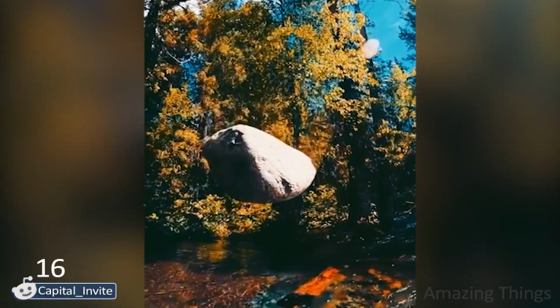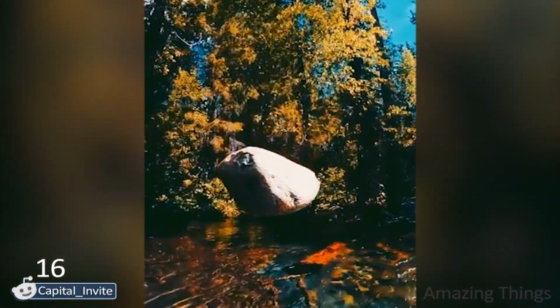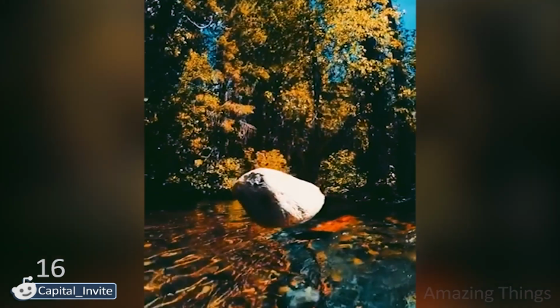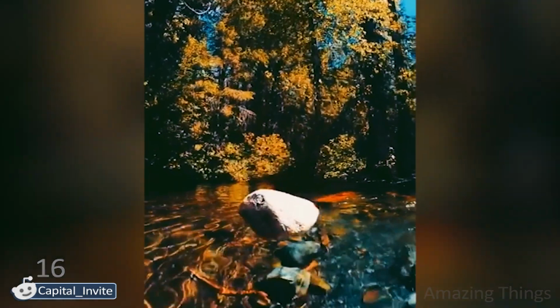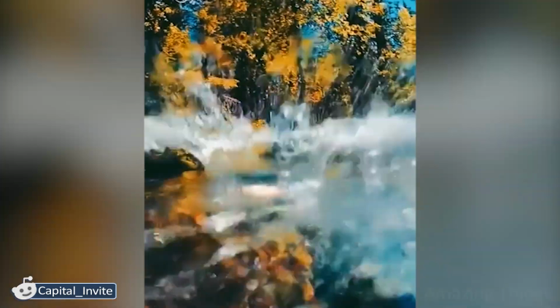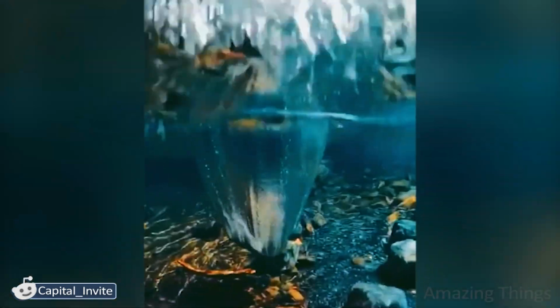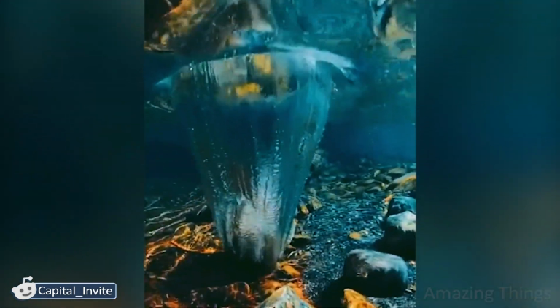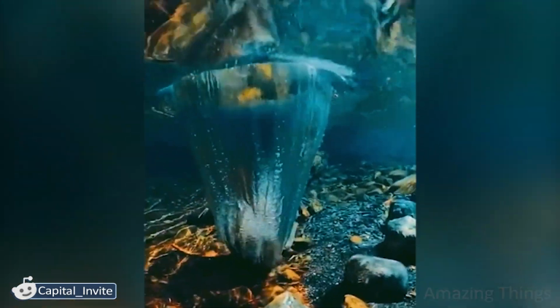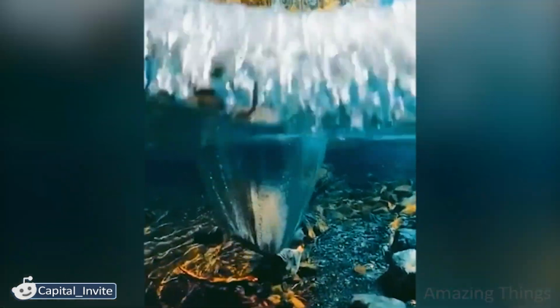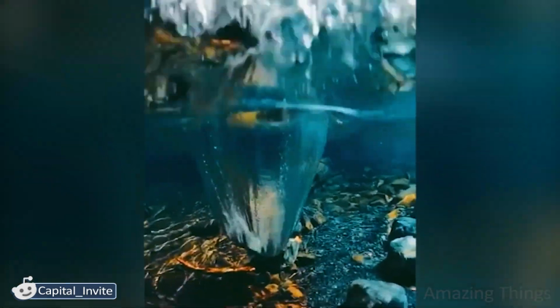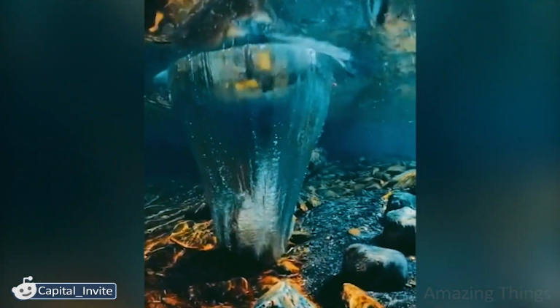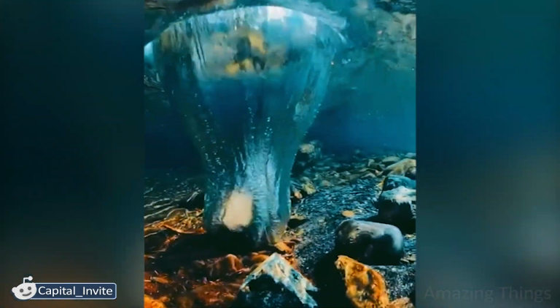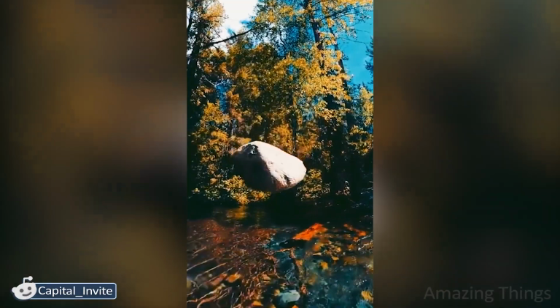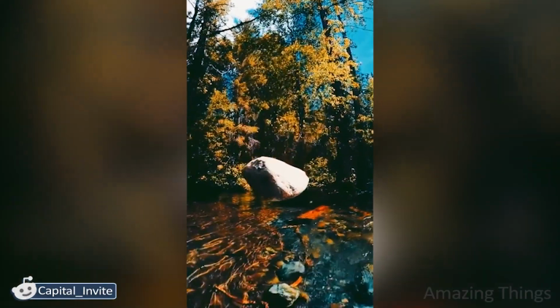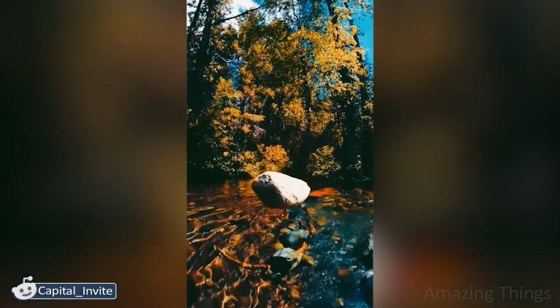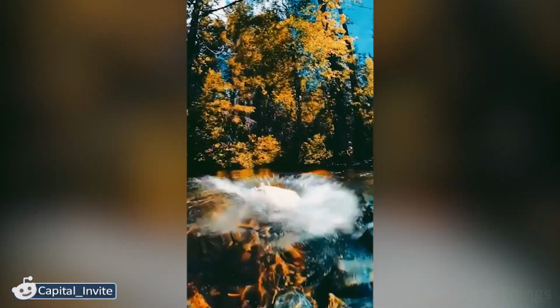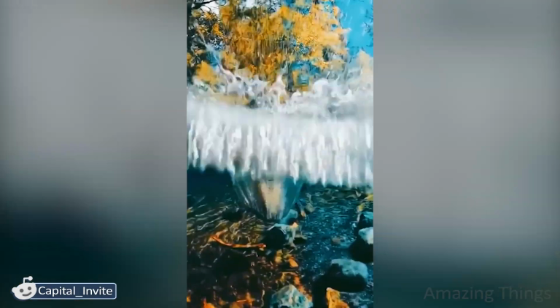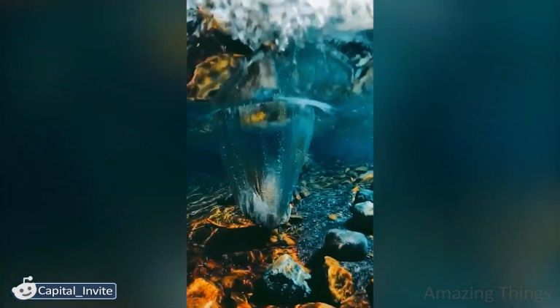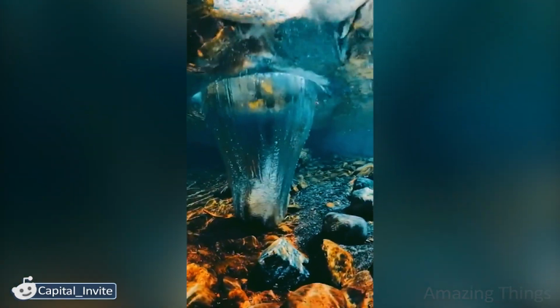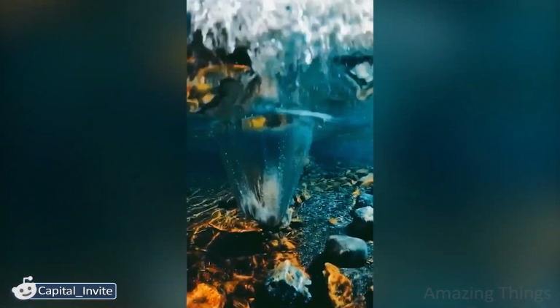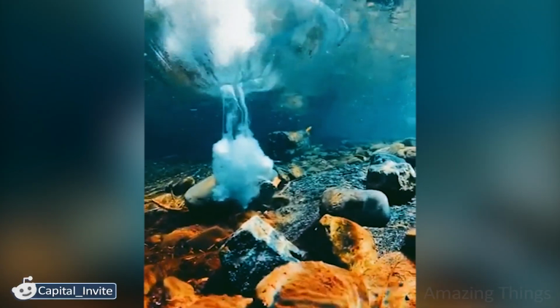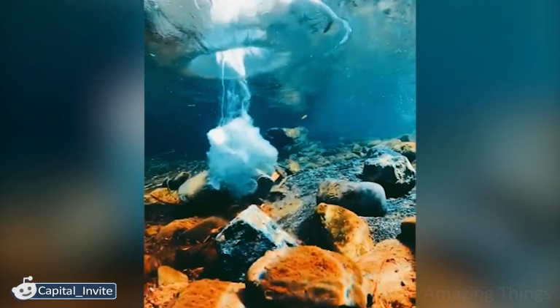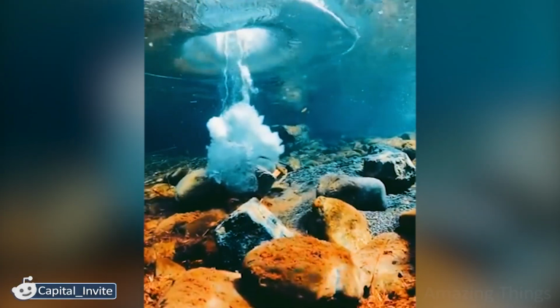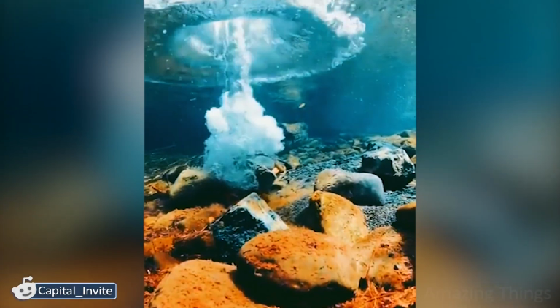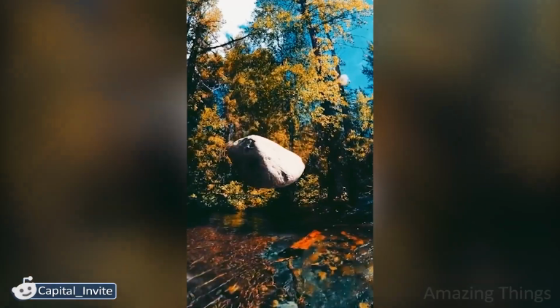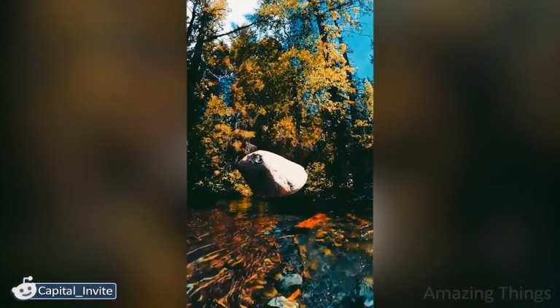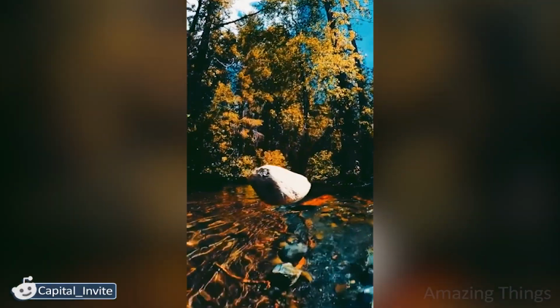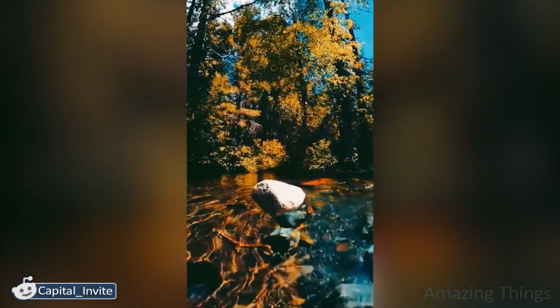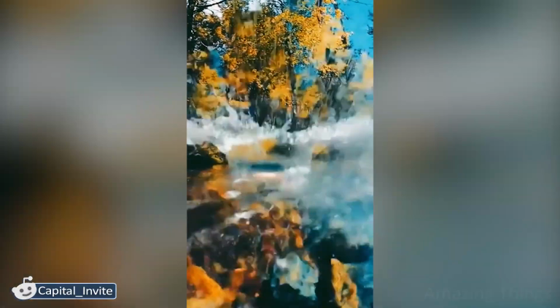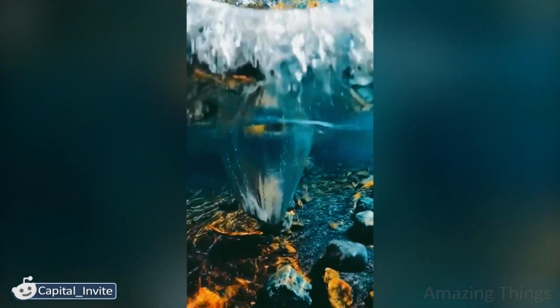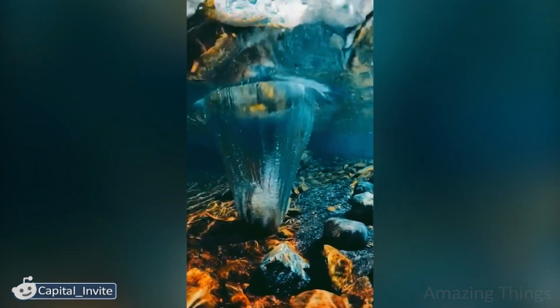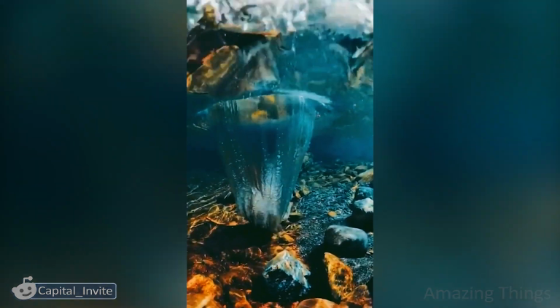Being a cool videographer — is it a gift or a well-developed skill? Looking at this gorgeous stone falling into the water, I guess it's a real gift. The colors, the light, it looks like a real harmony.